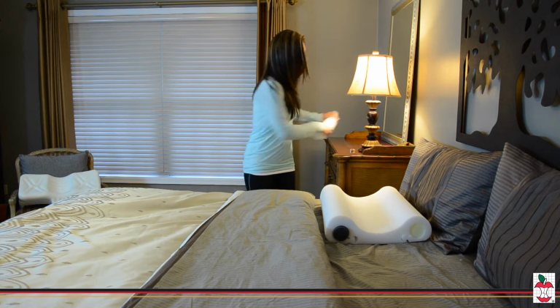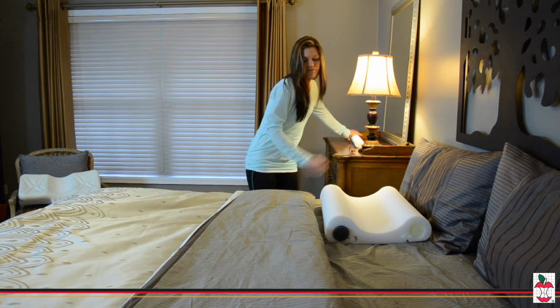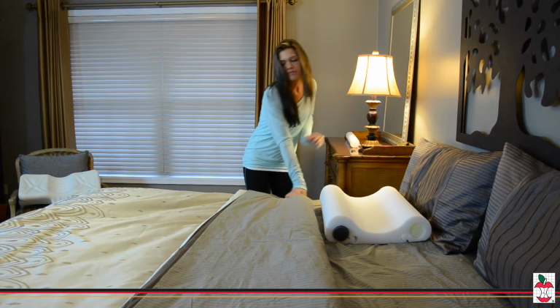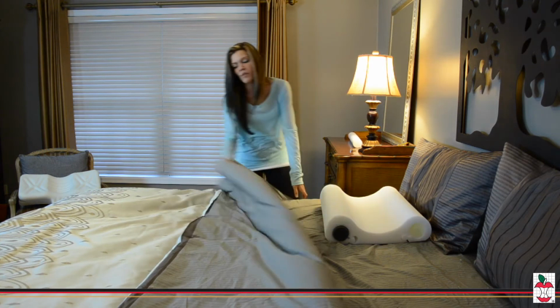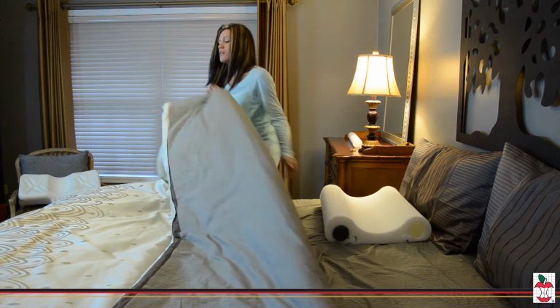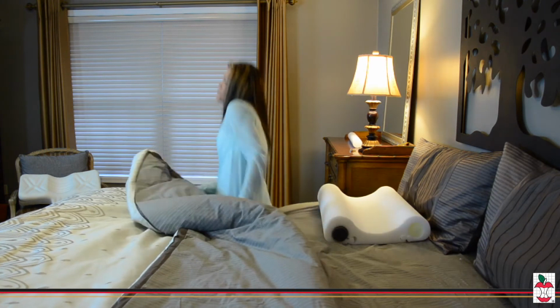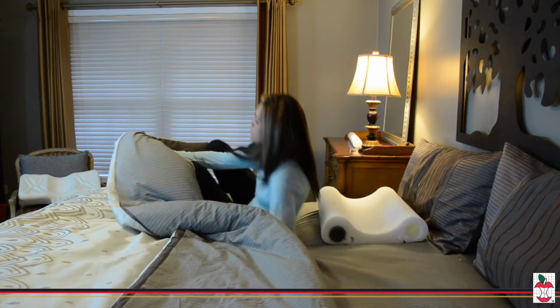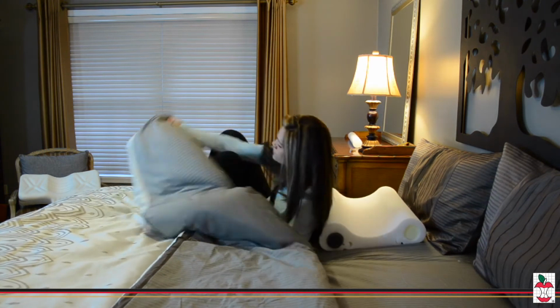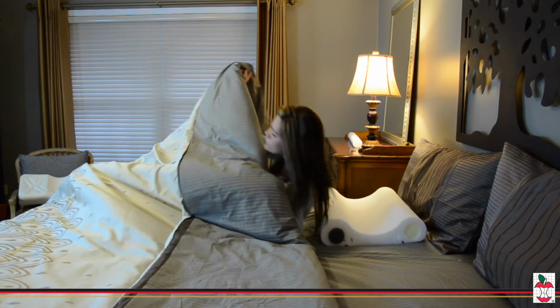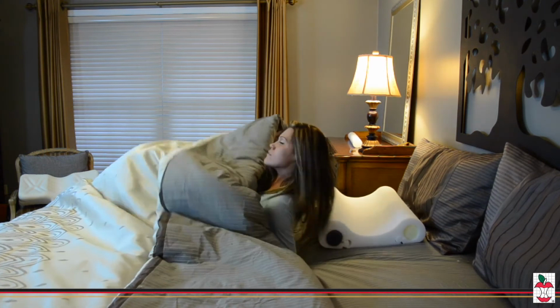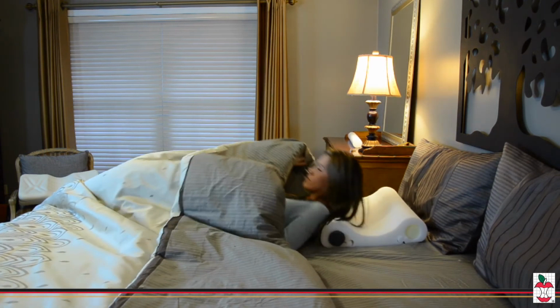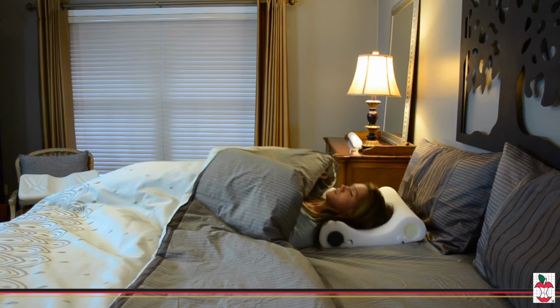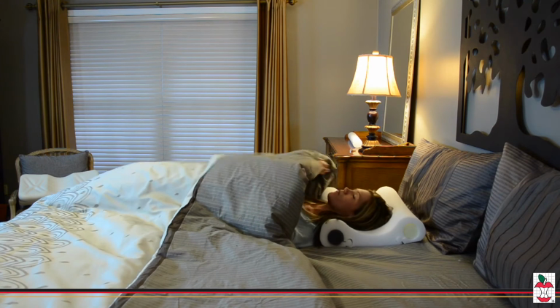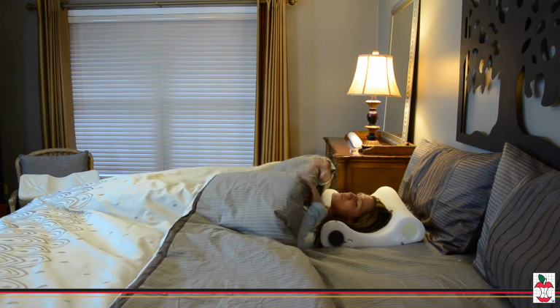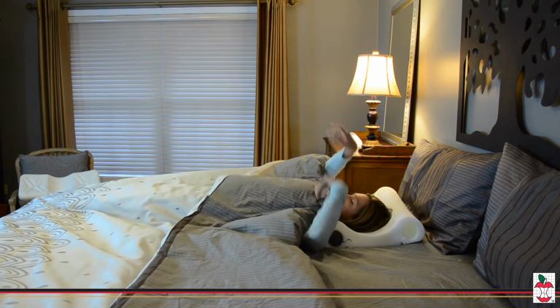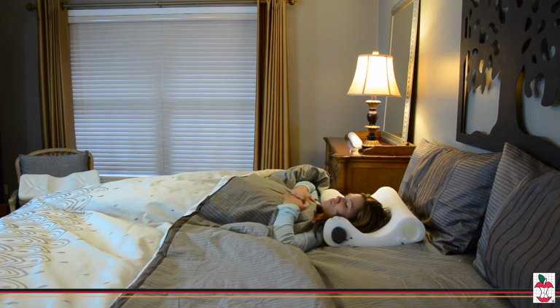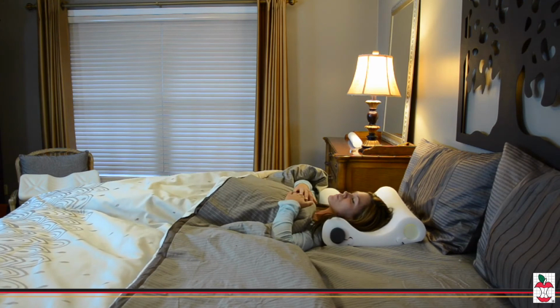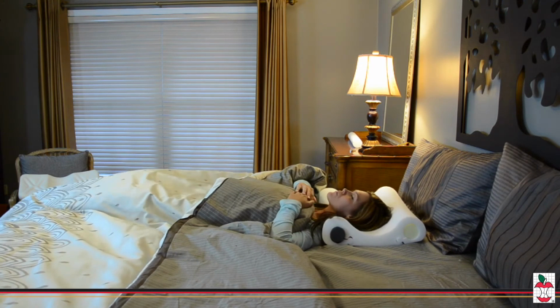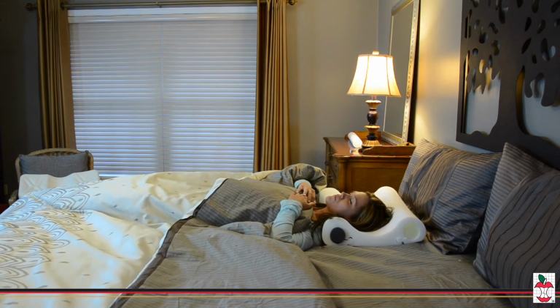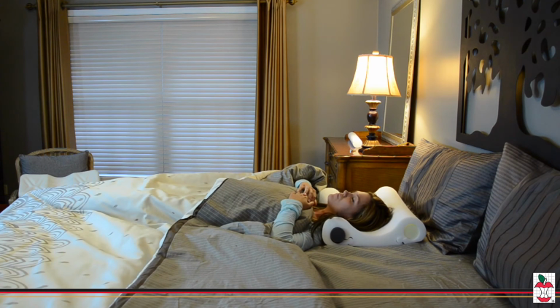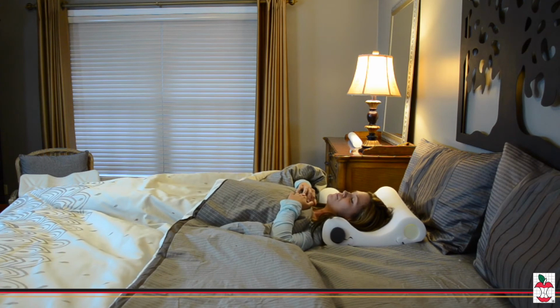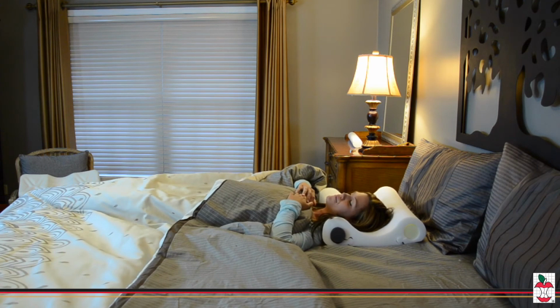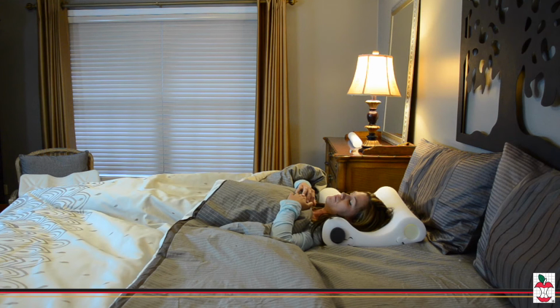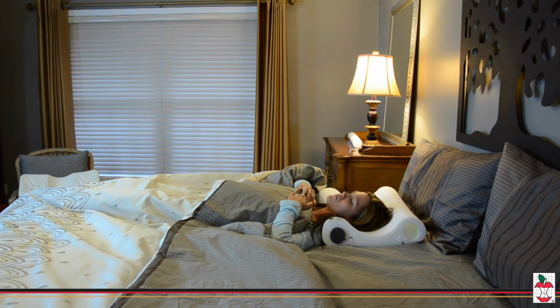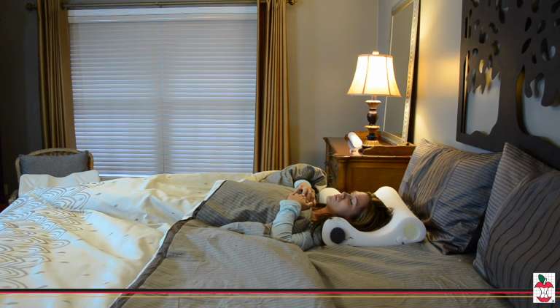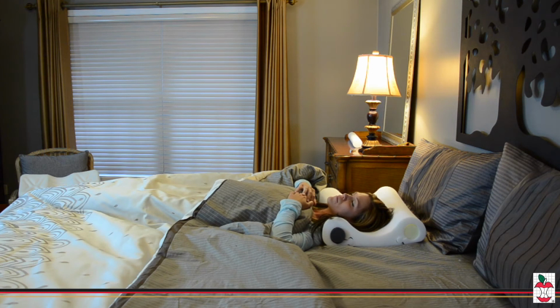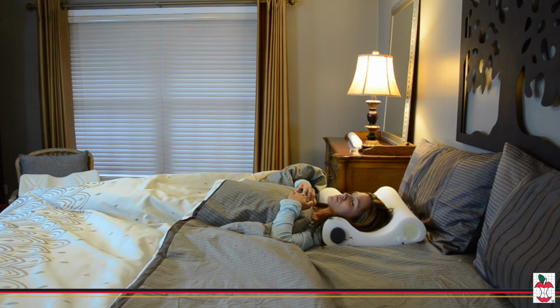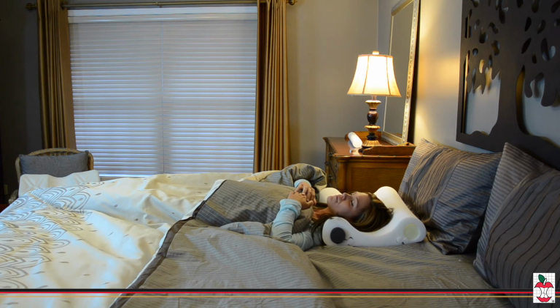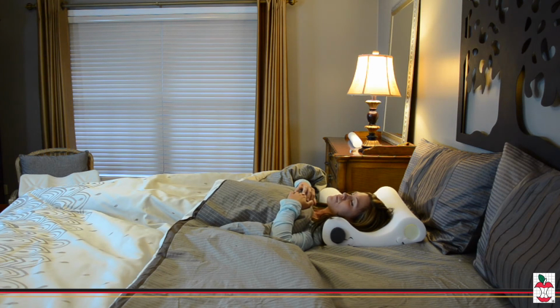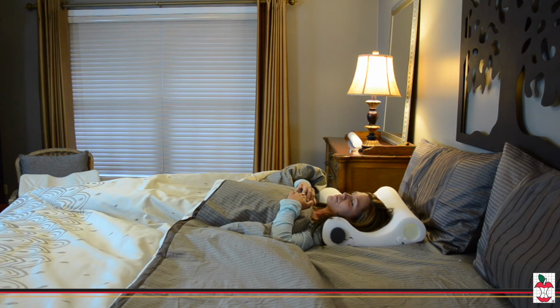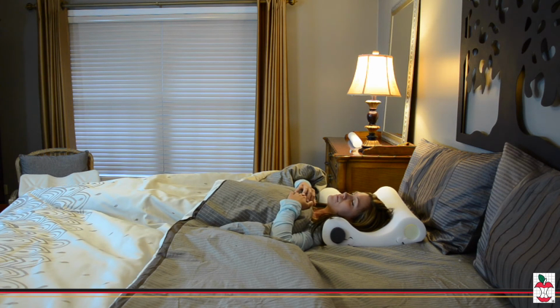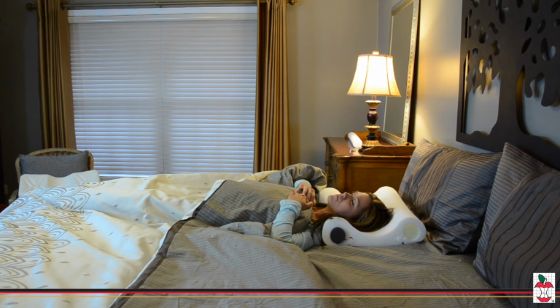As you become accustomed to each lobe, you will crave a firmer support. Start with the gray core, the softest and most accommodating, and gradually work your way up to the gold core, the firmest and most supportive. Easily choose the level of support you need without having to change pillows.